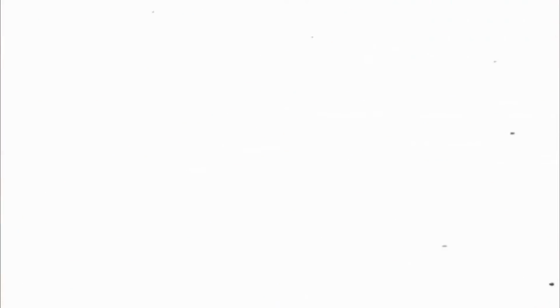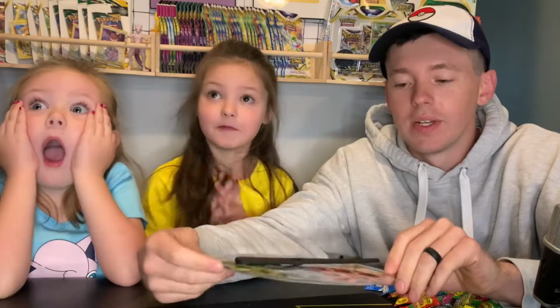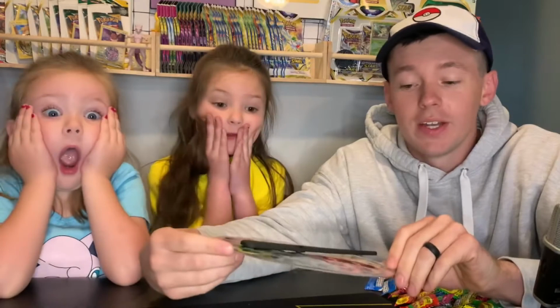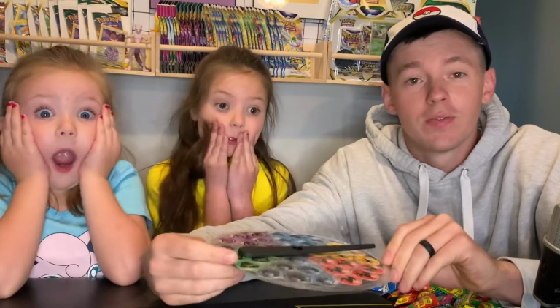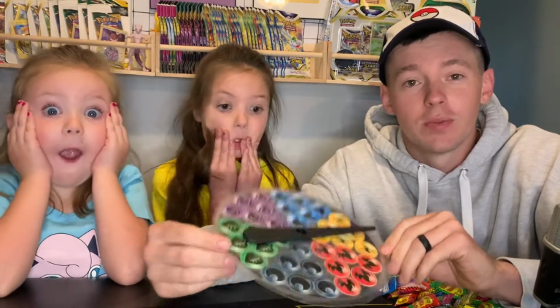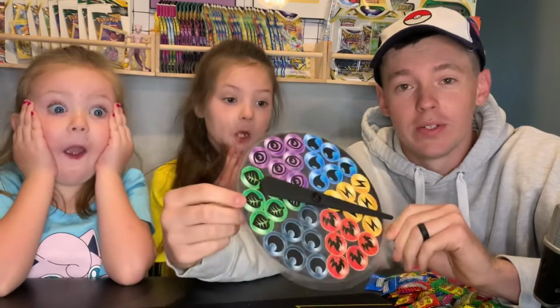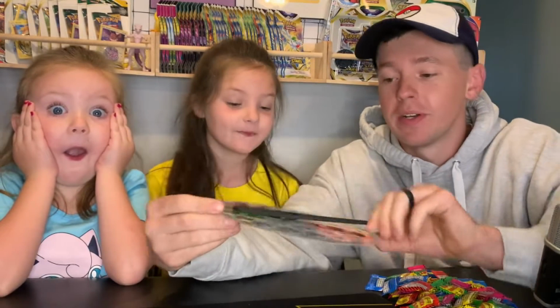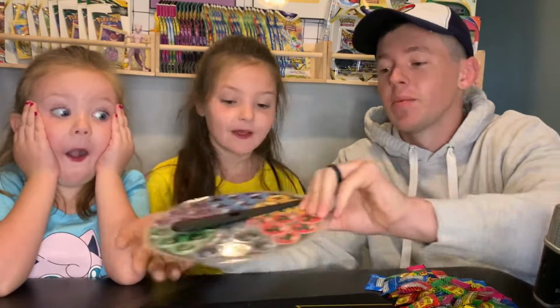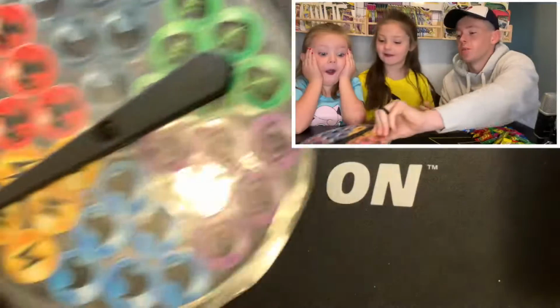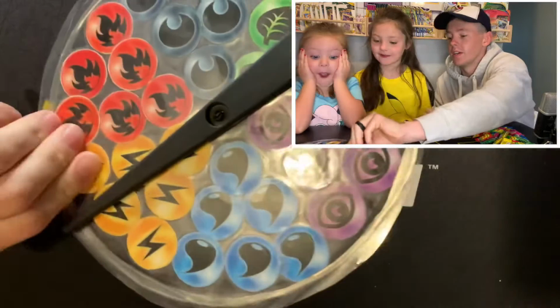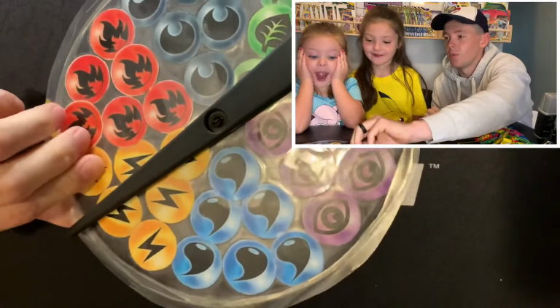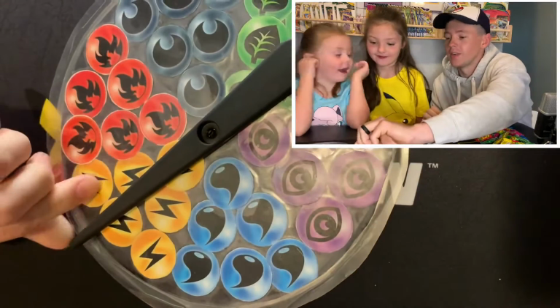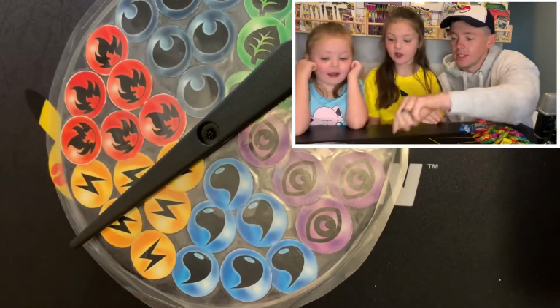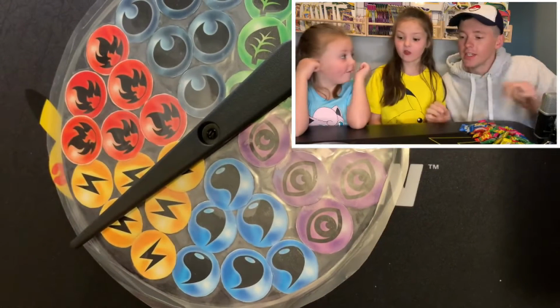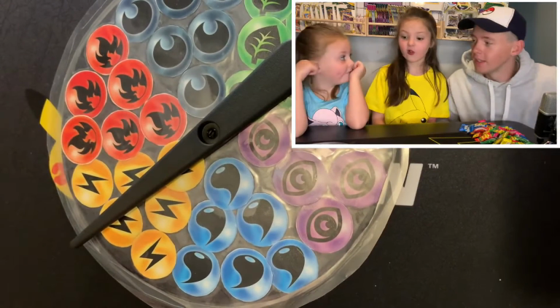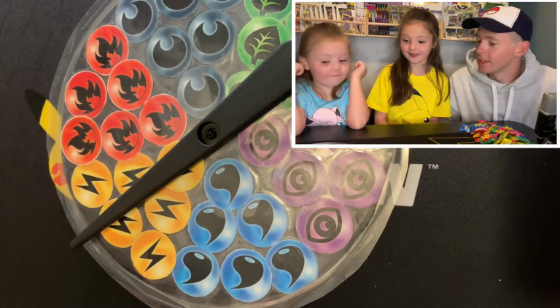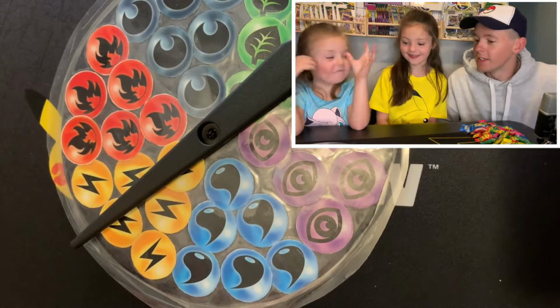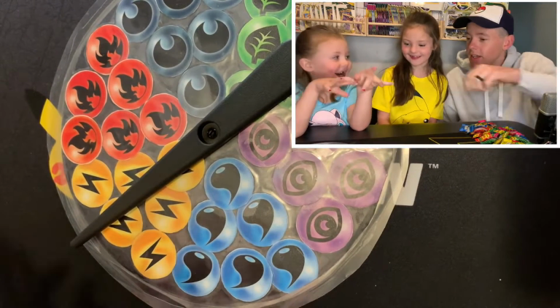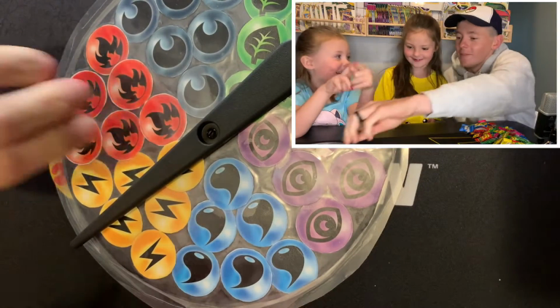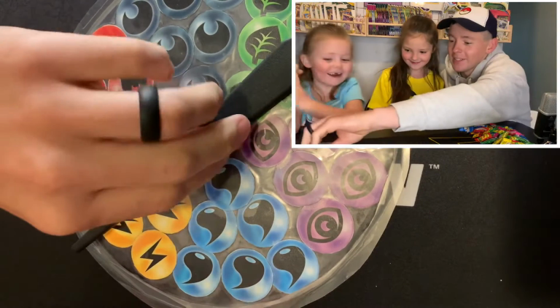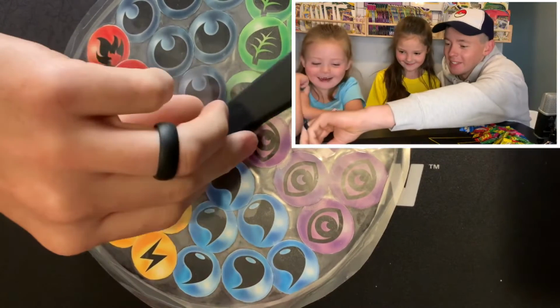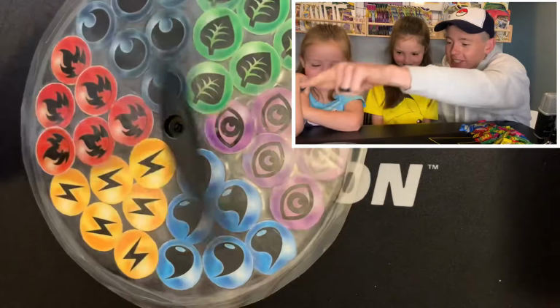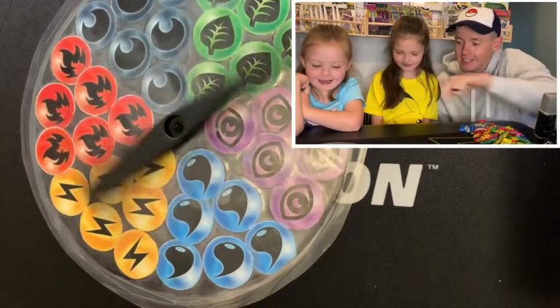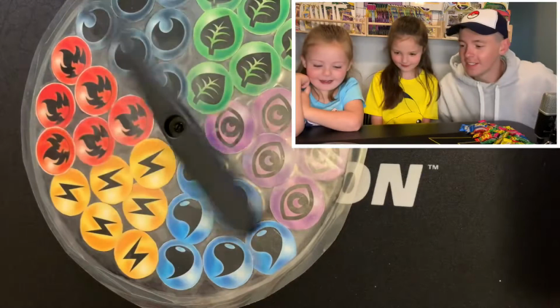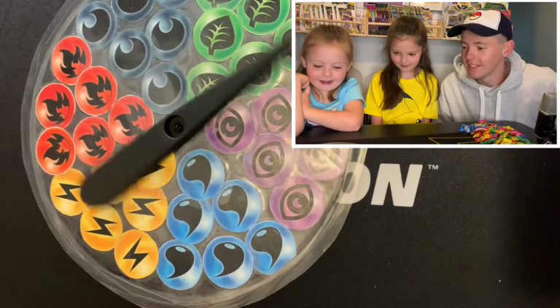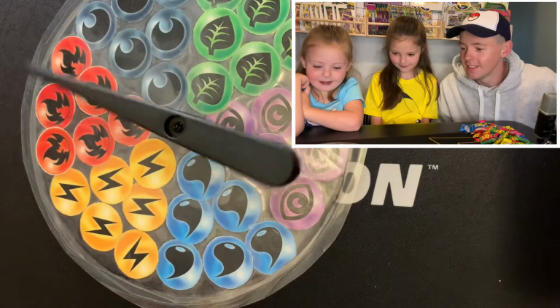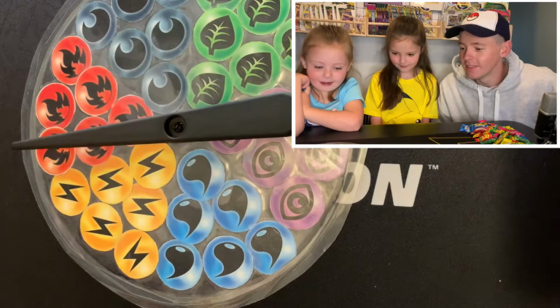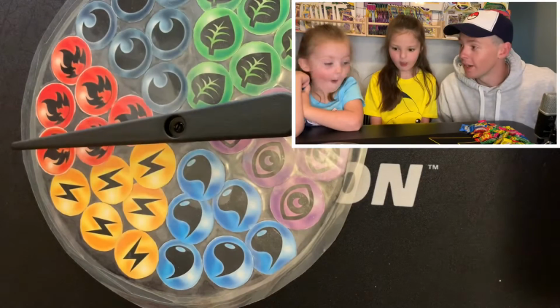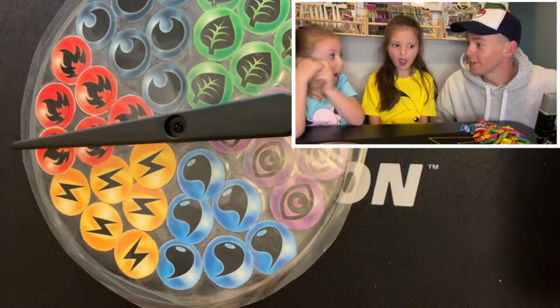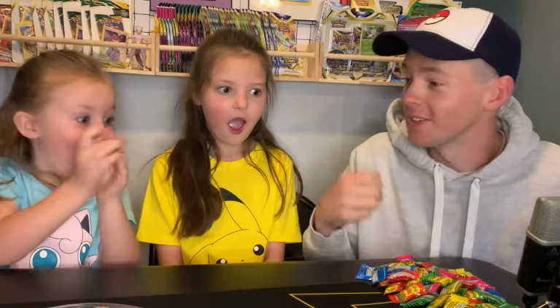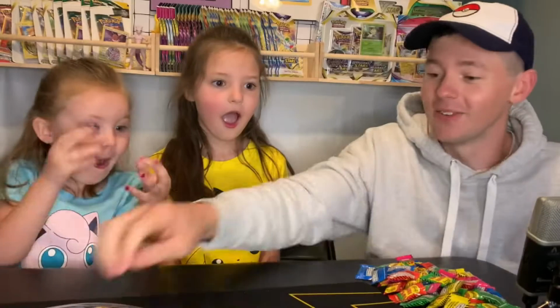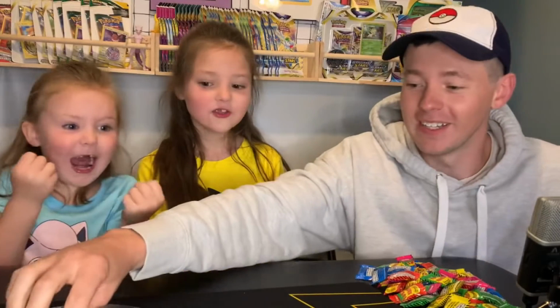We're gonna decide who goes first with our energy spinner. I'm gonna go with water energy. Darkness. Fire! Okay, fire! Alright, cool.